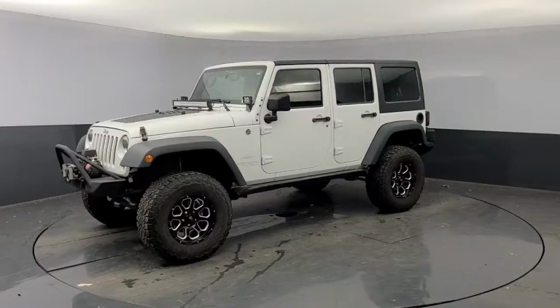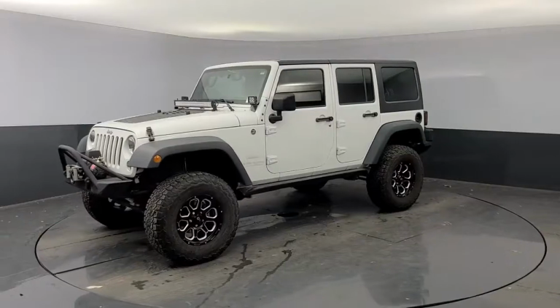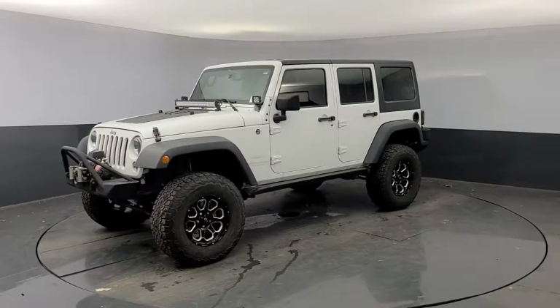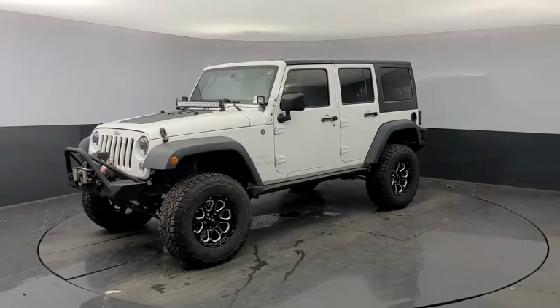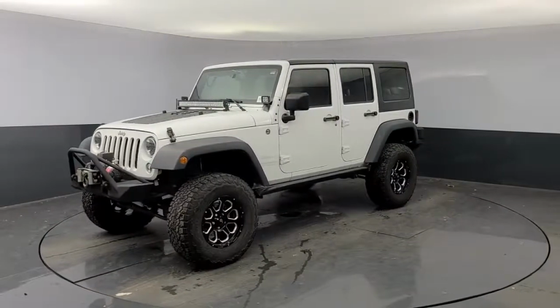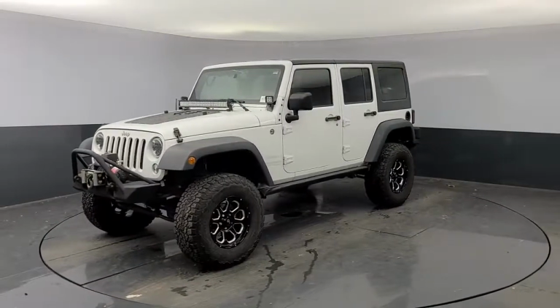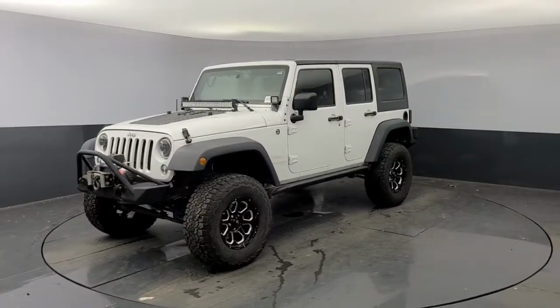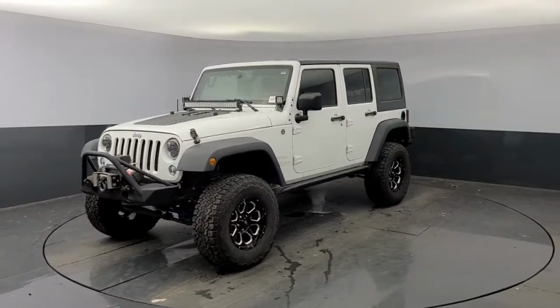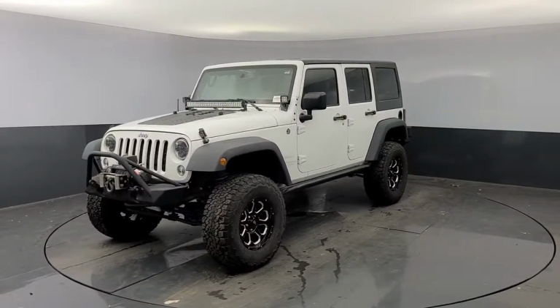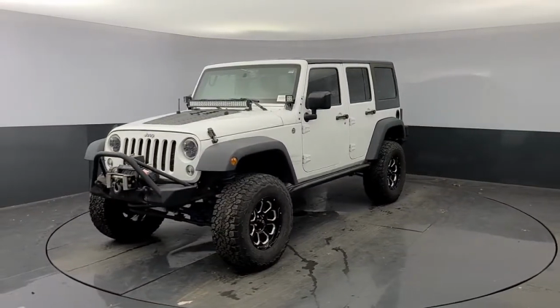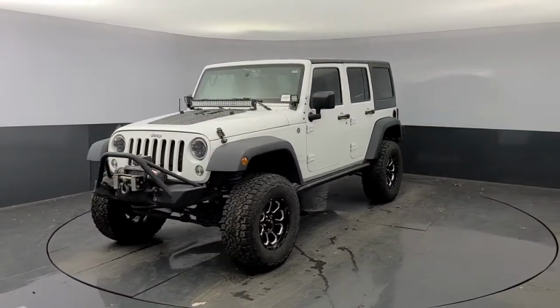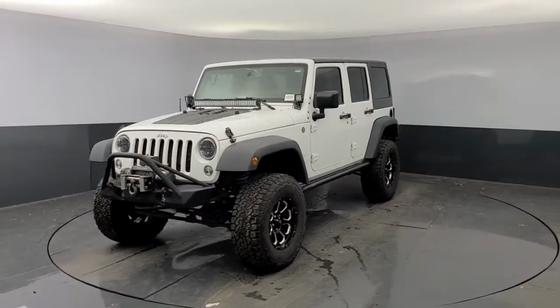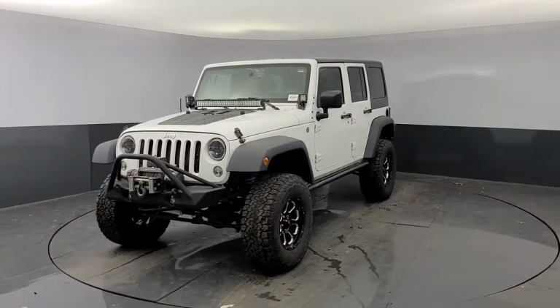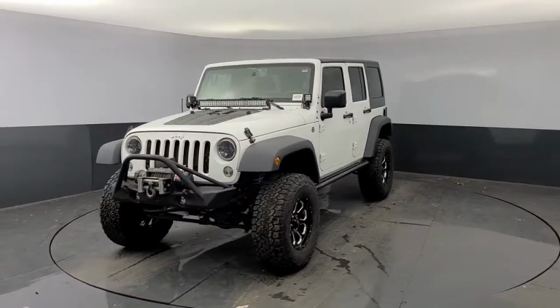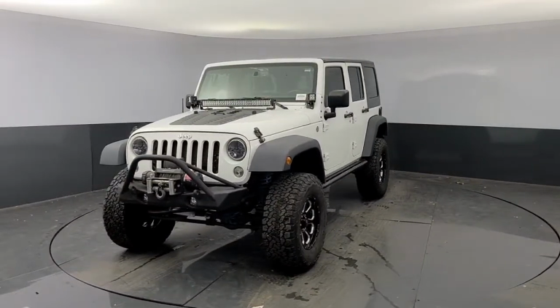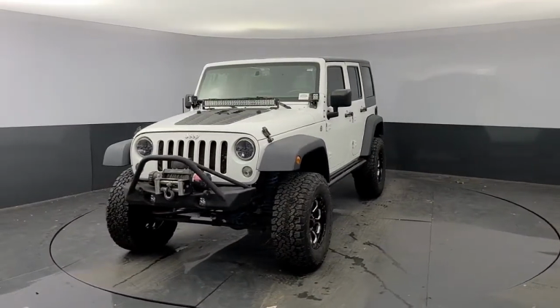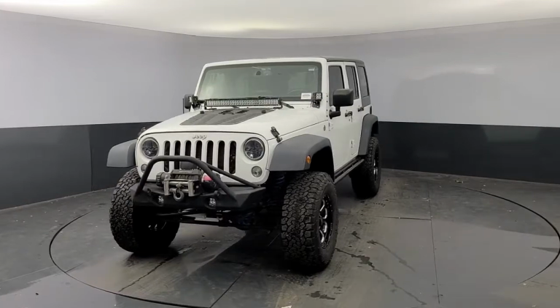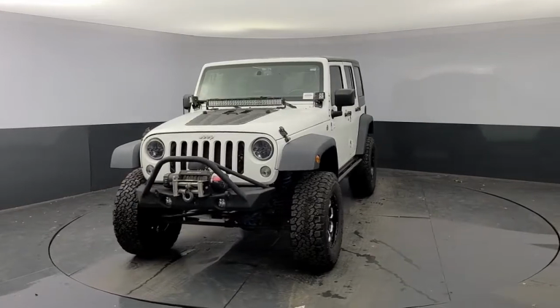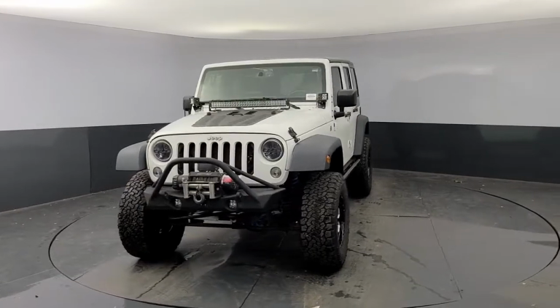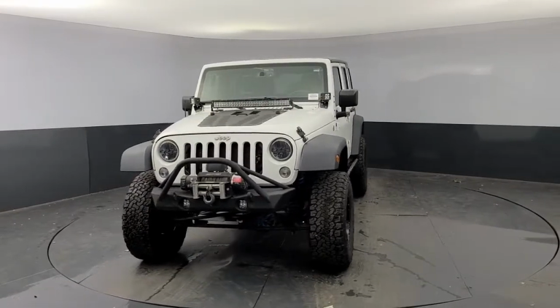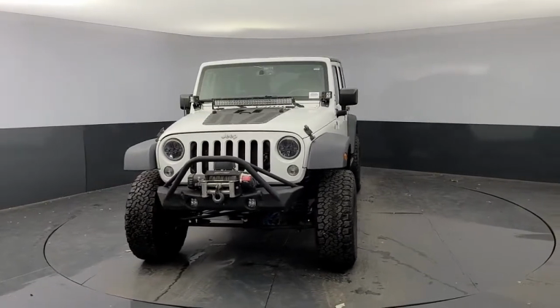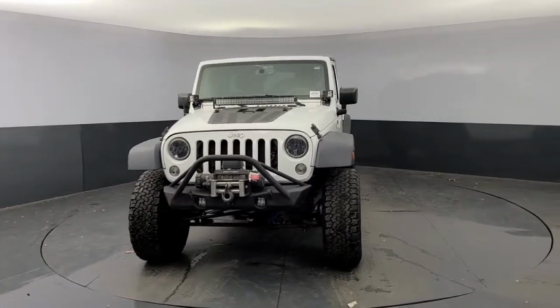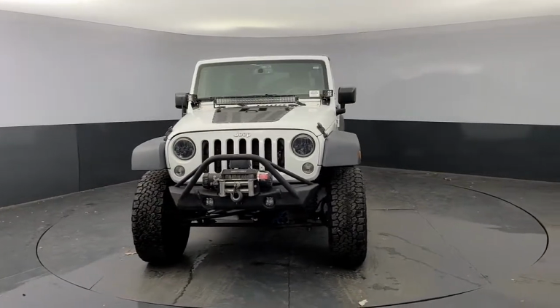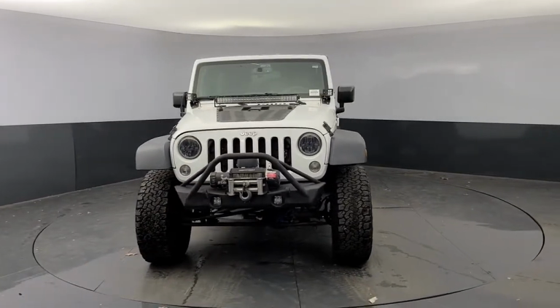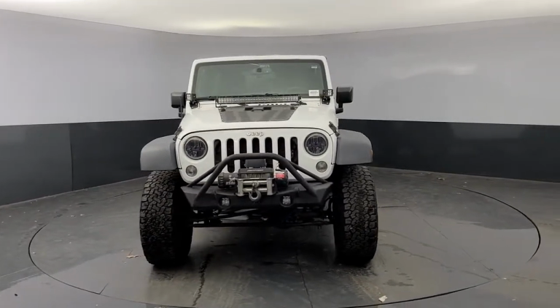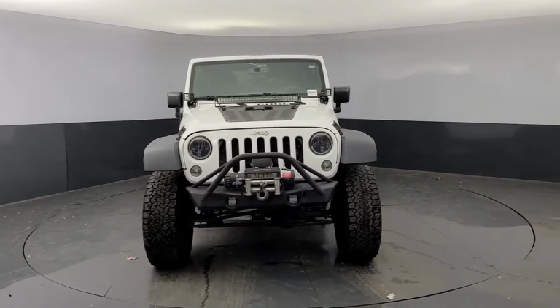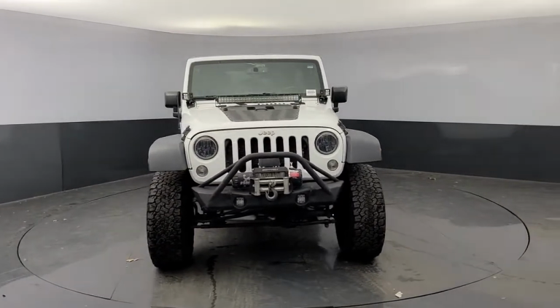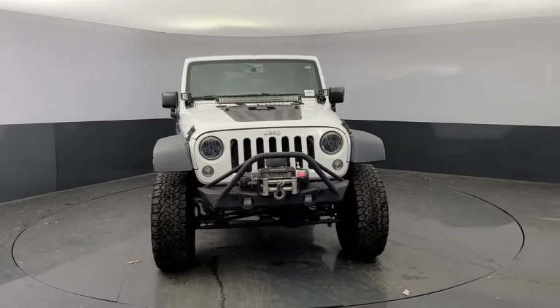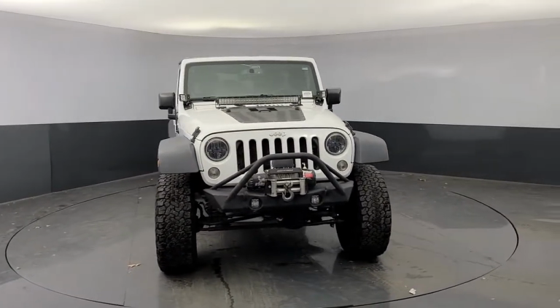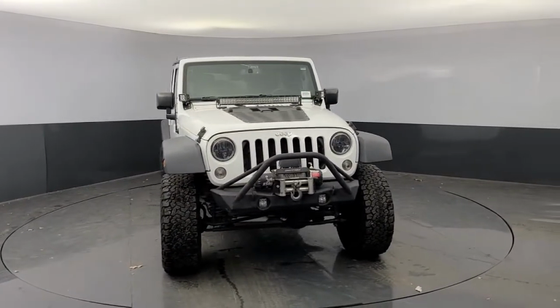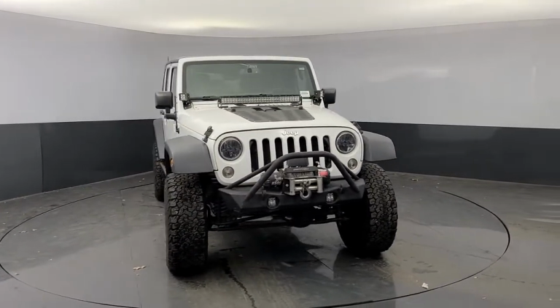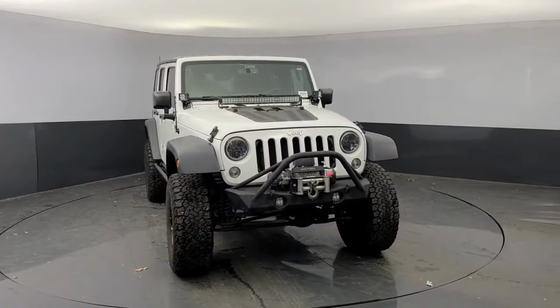This could be the car for you. The 2014 Jeep Wrangler. With less than 90,000 miles on the odometer, this vehicle stands out from the rest.